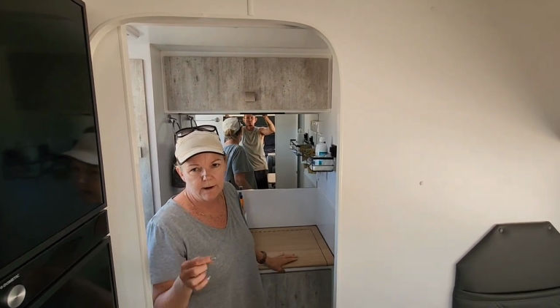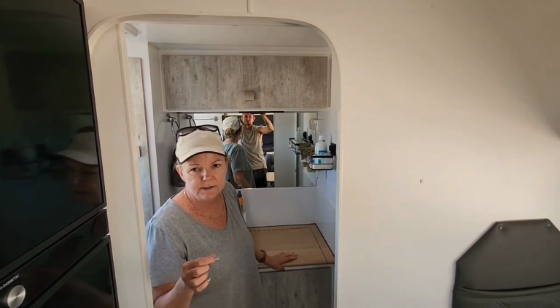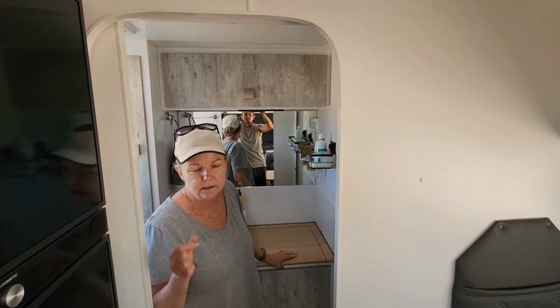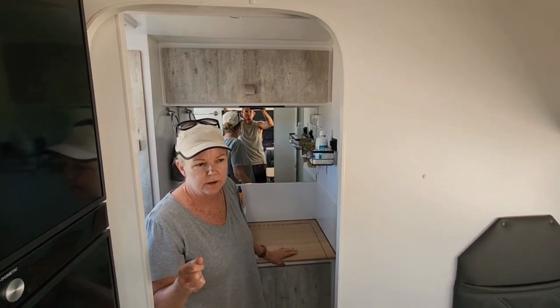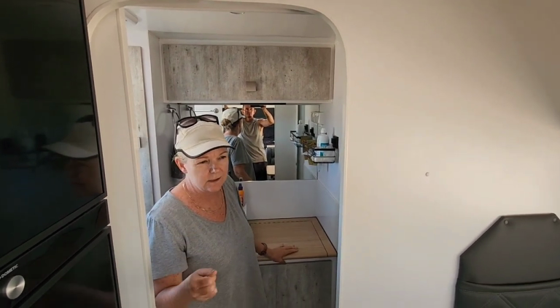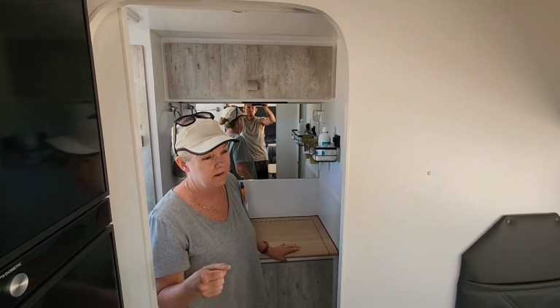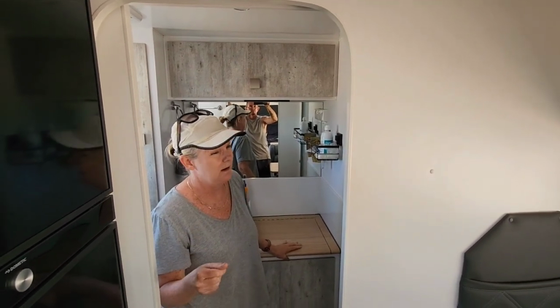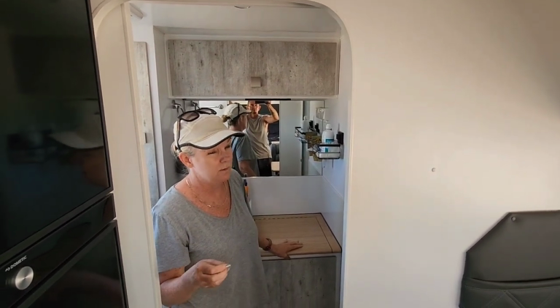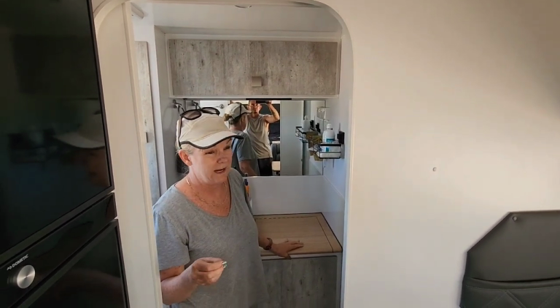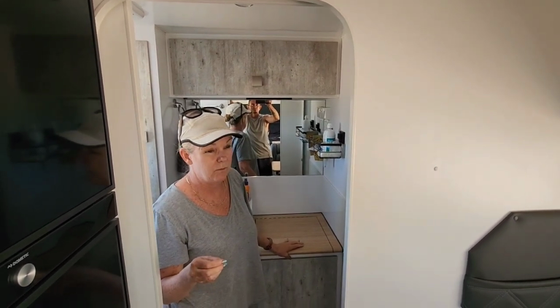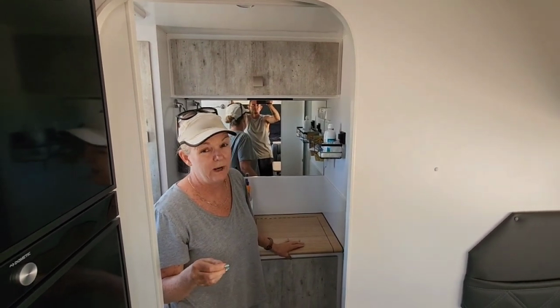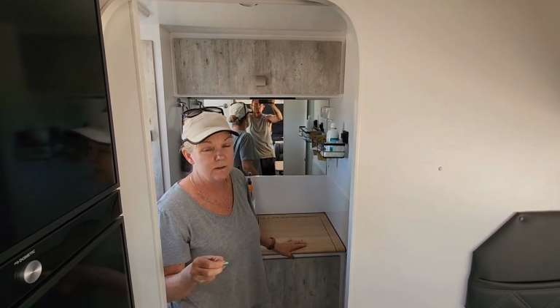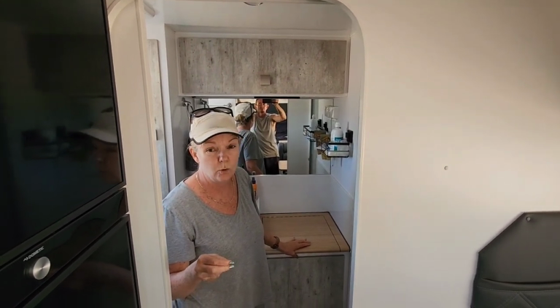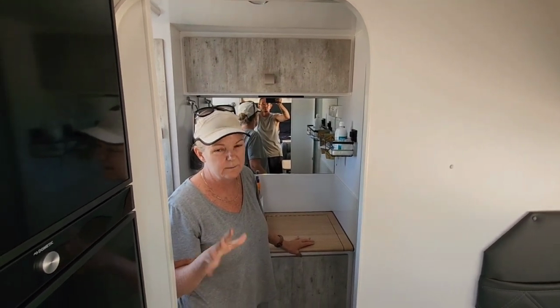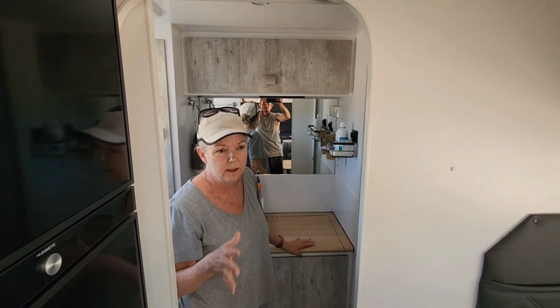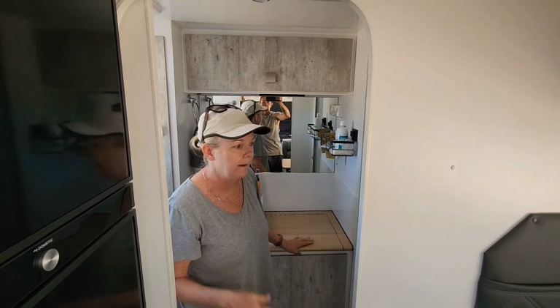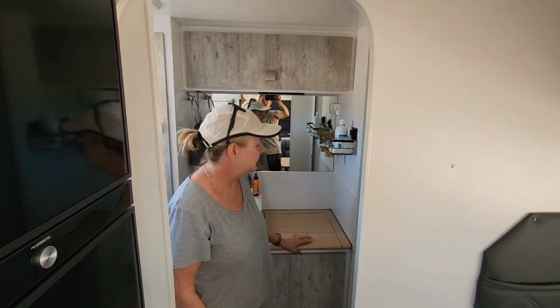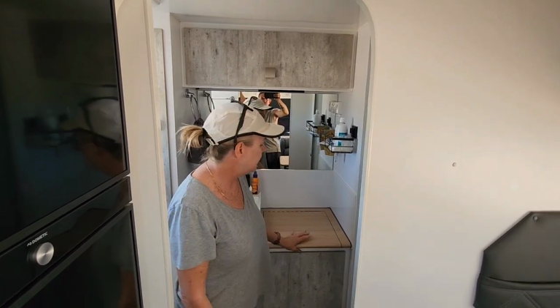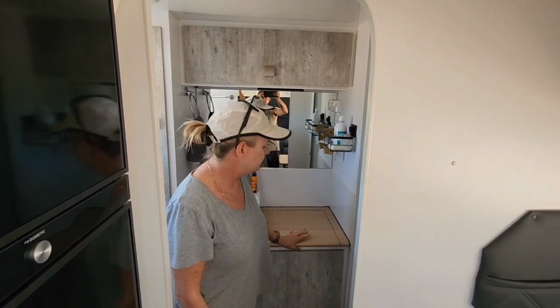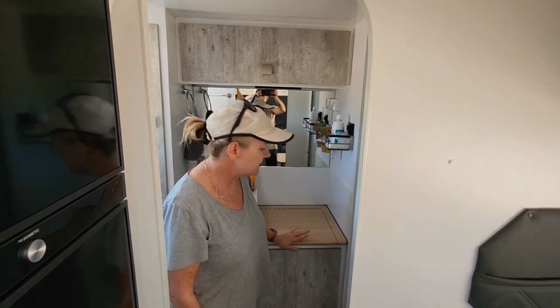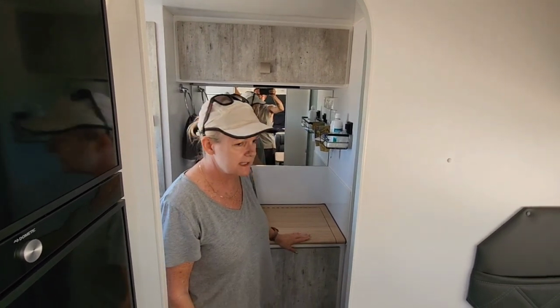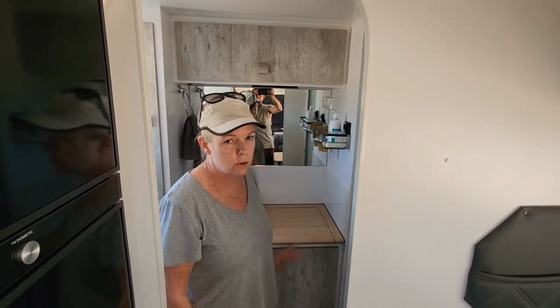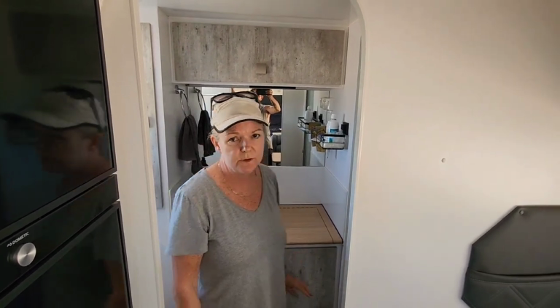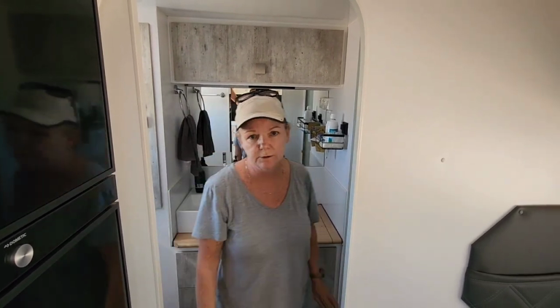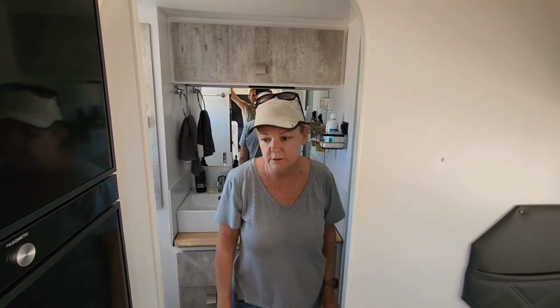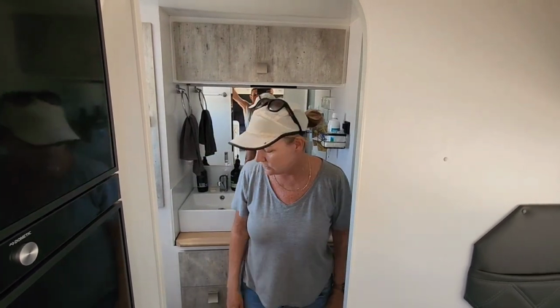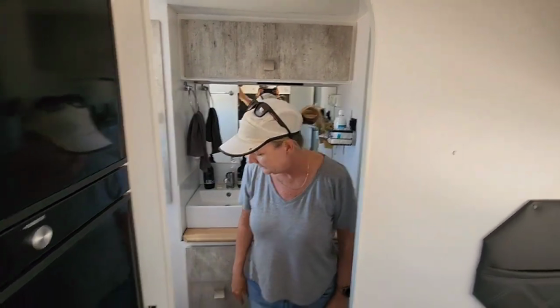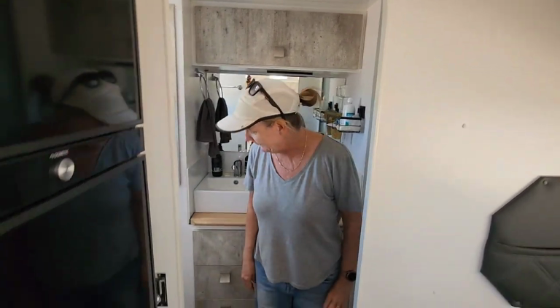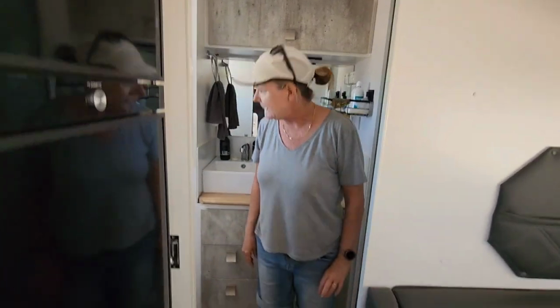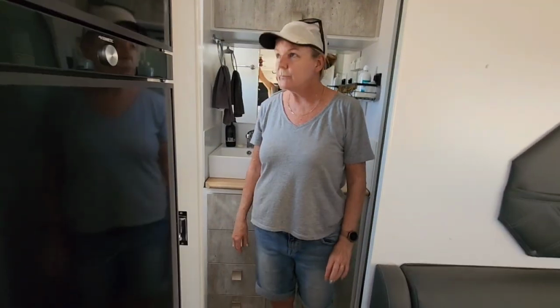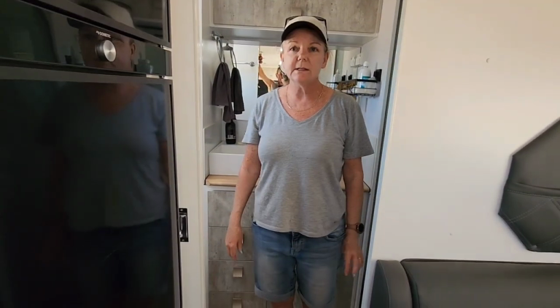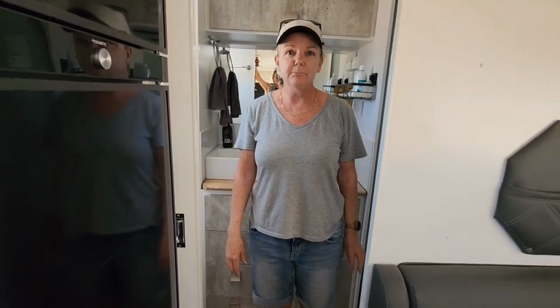I've been running it on the rapid setting at full load - I think it uses something like 24 litres of water. It does a decent job if you don't overload it.